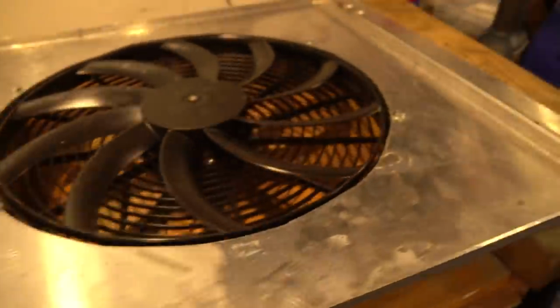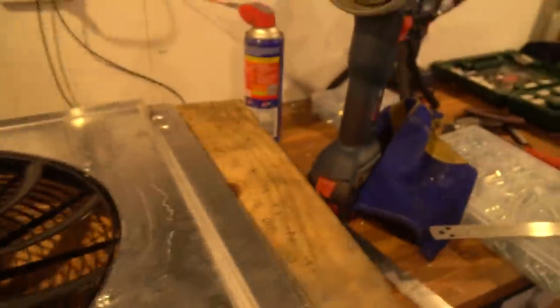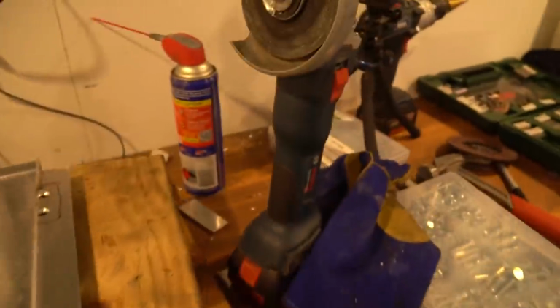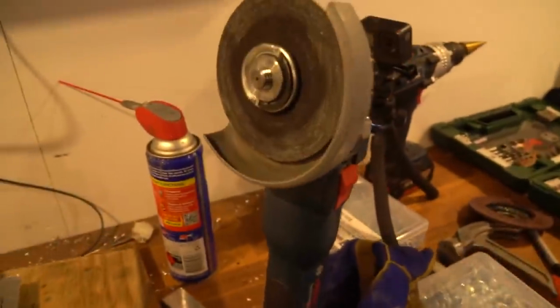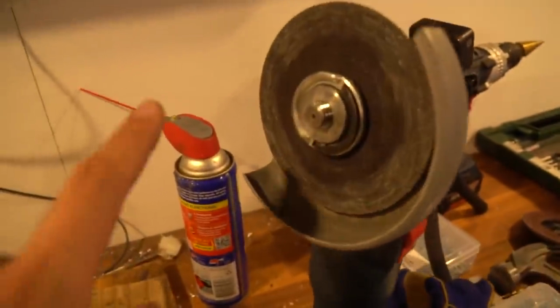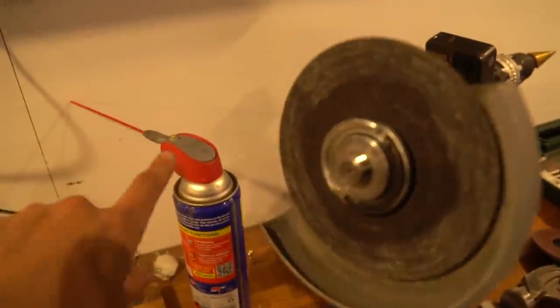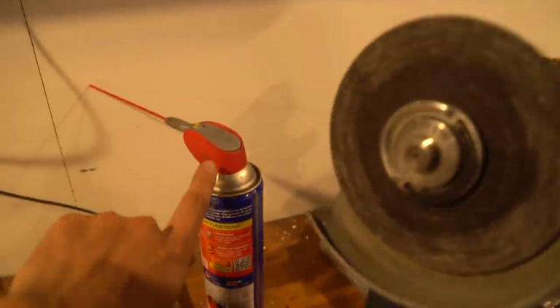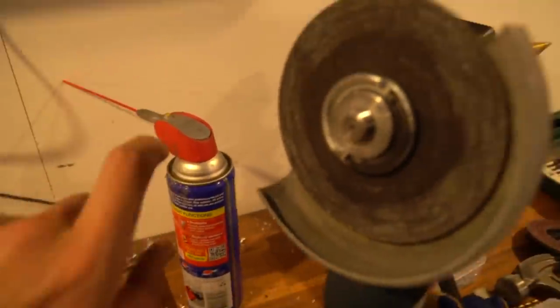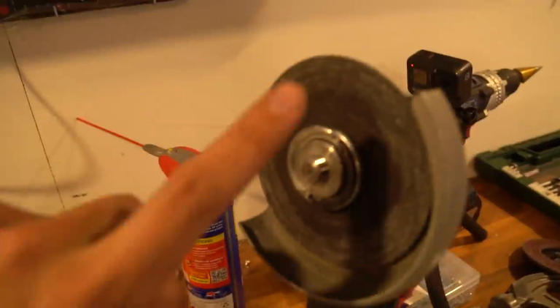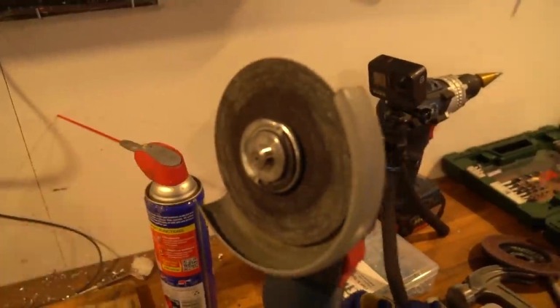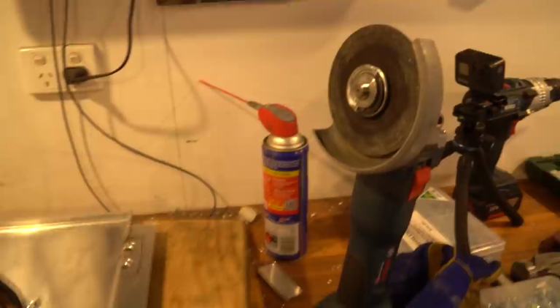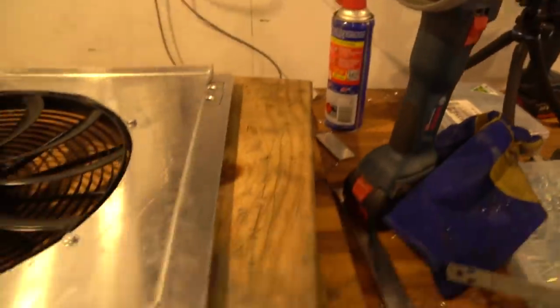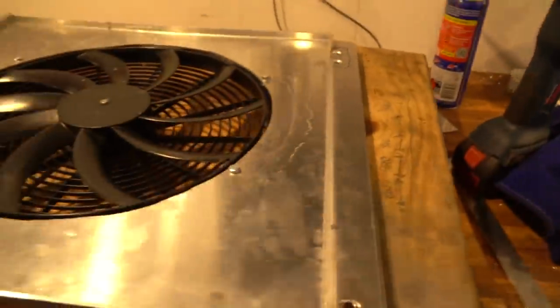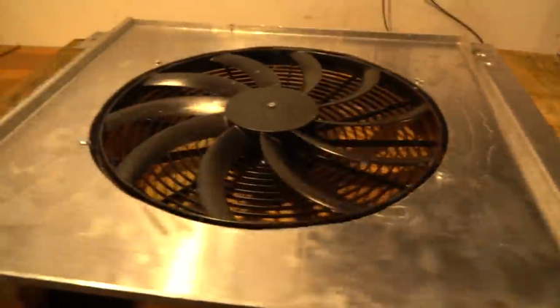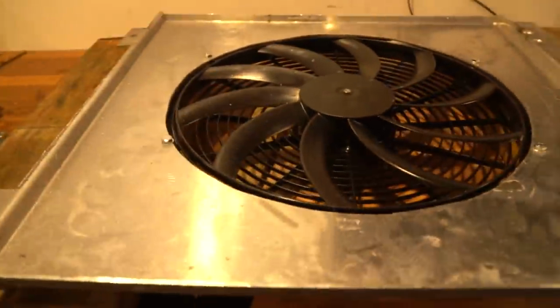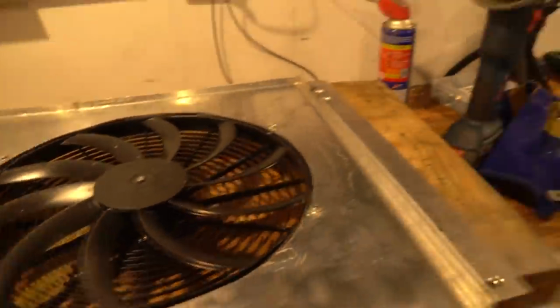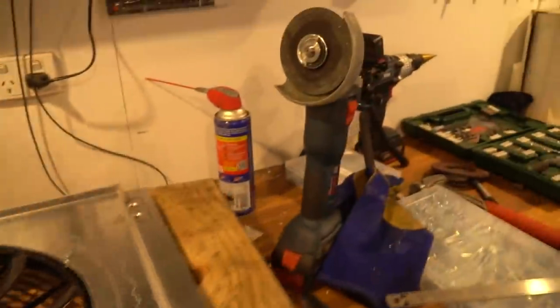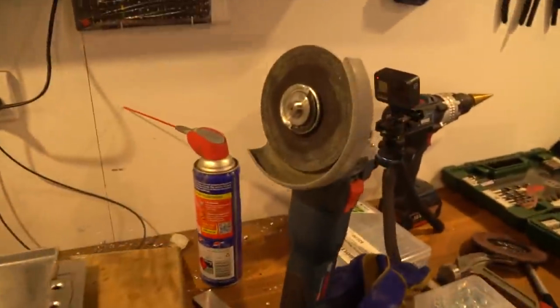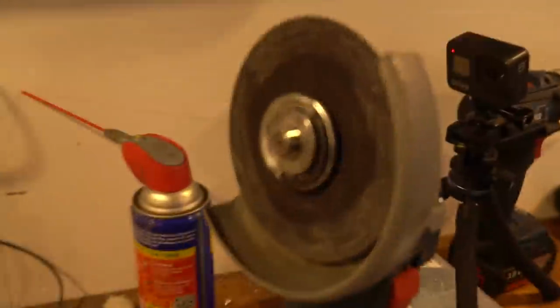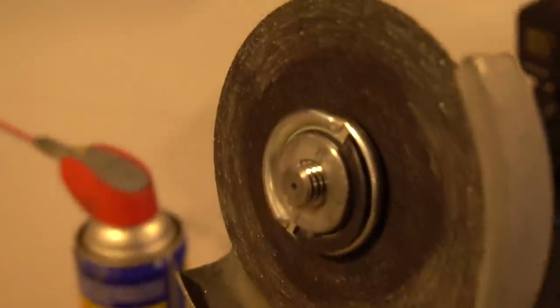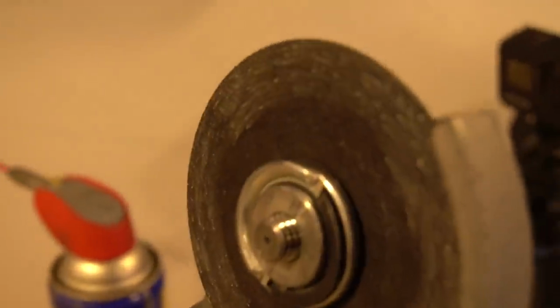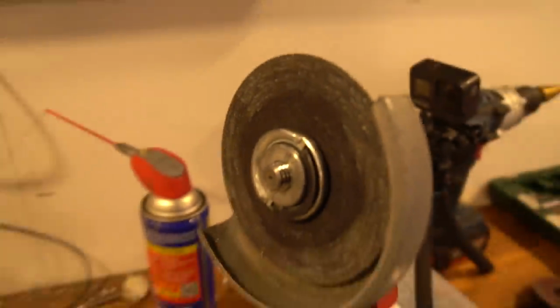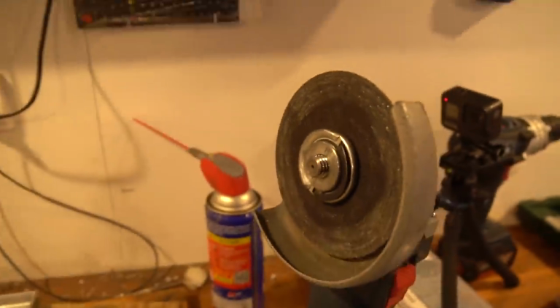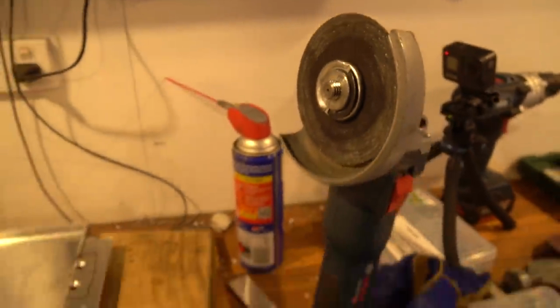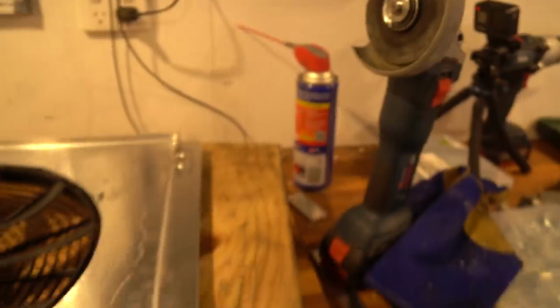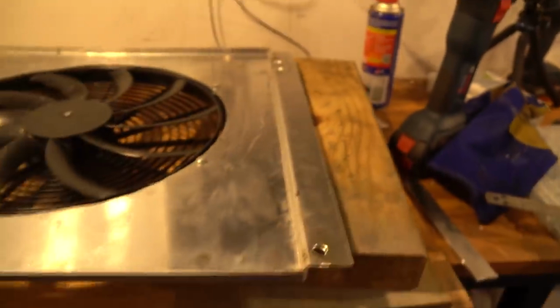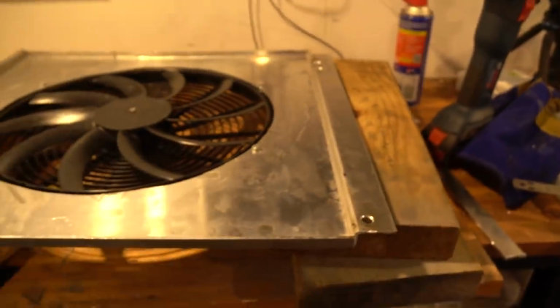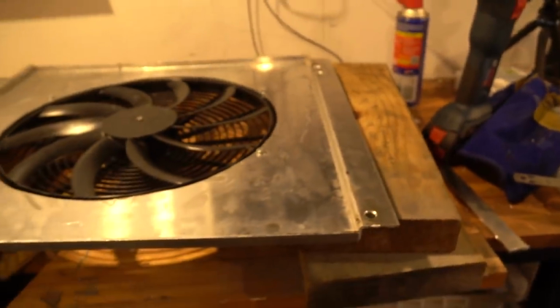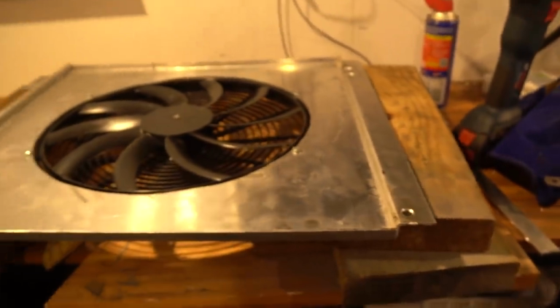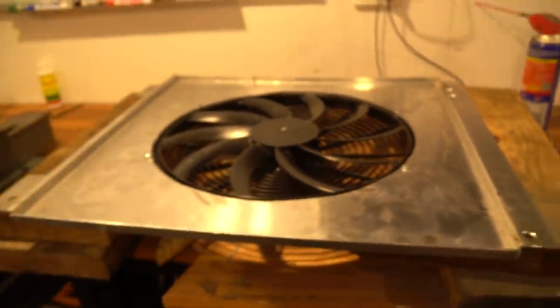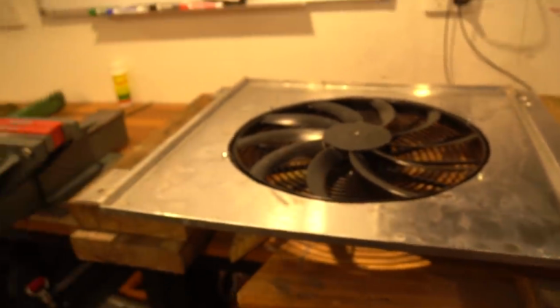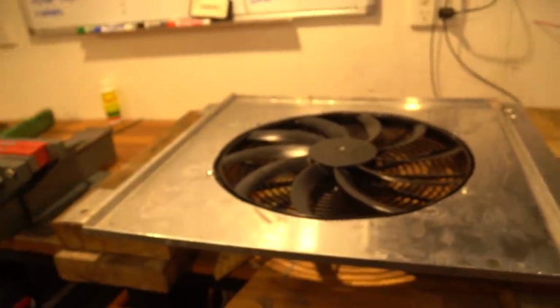A little amateur tip: I've been putting WD-40 on the angle grinding disc, which seems to stop it from clogging up as much. I'll just finish that off now and then put it back on the car.